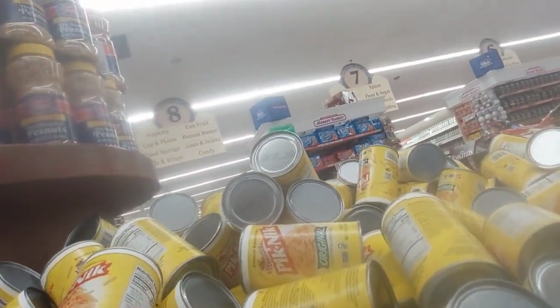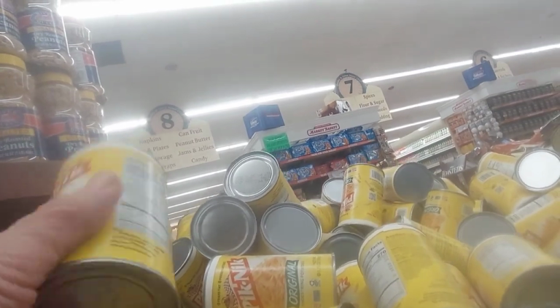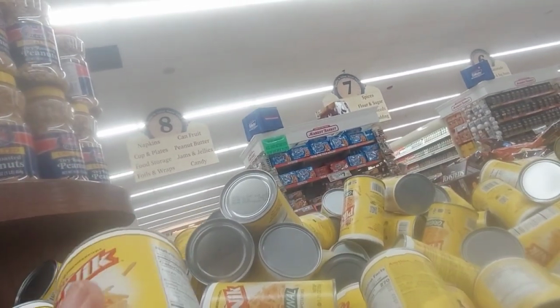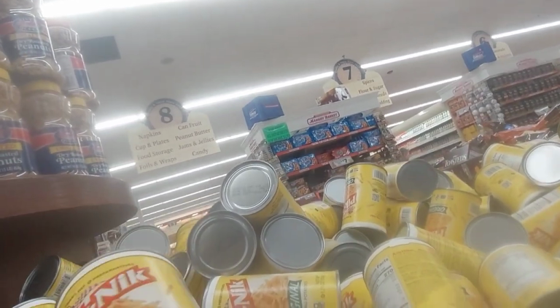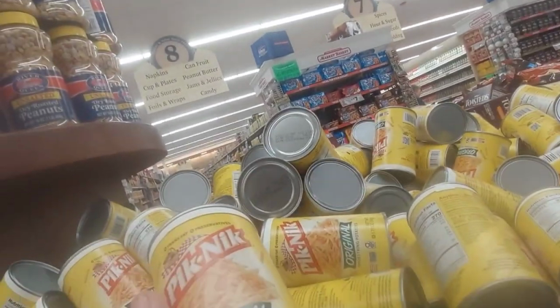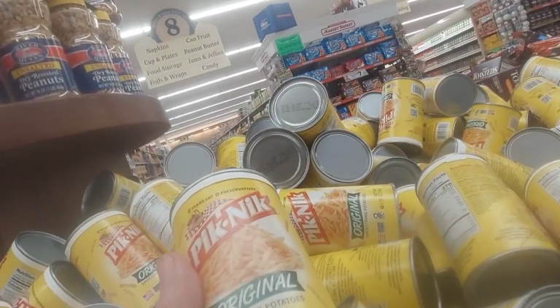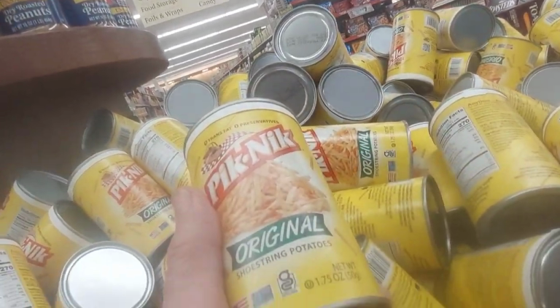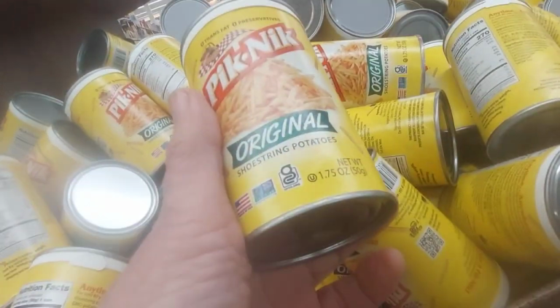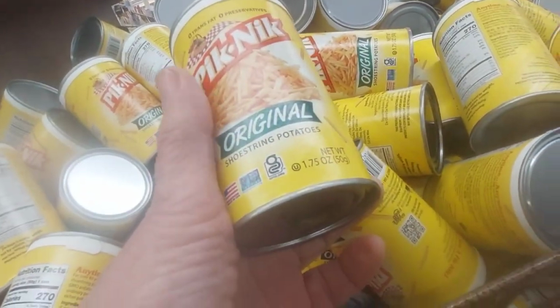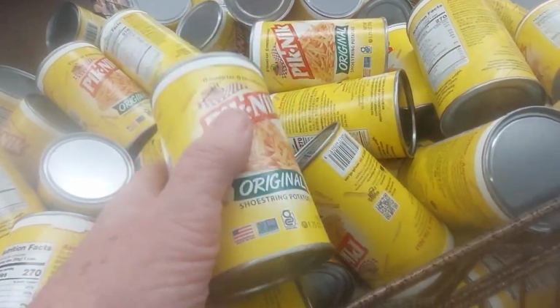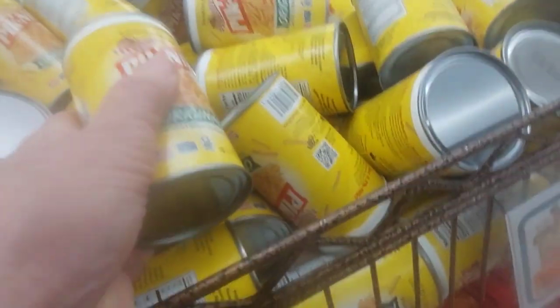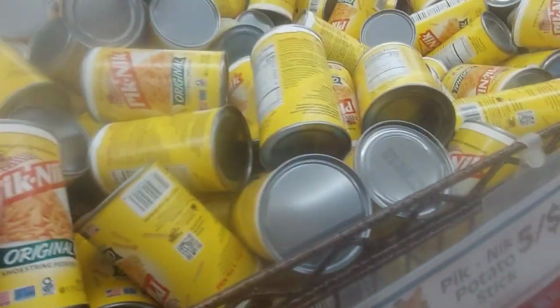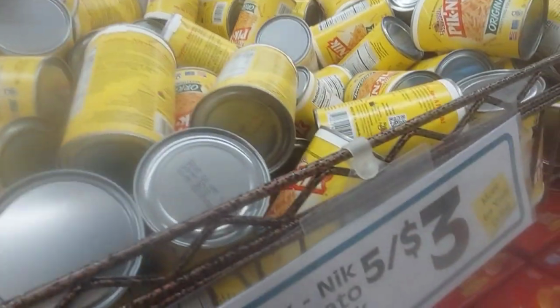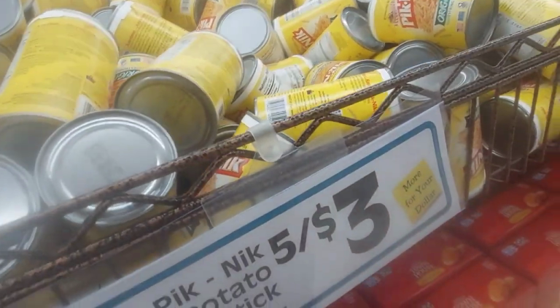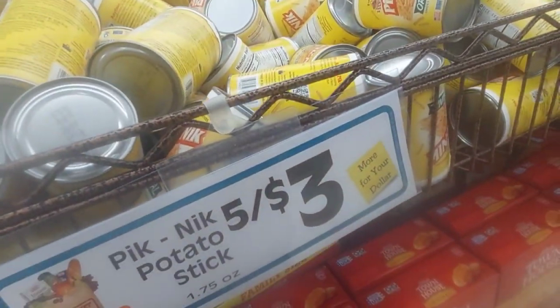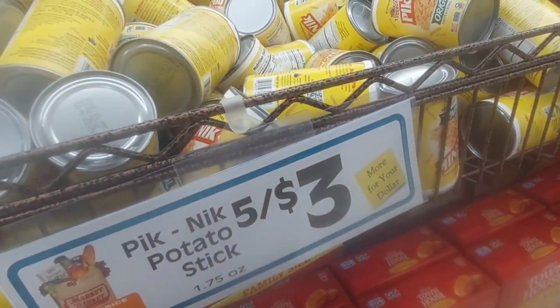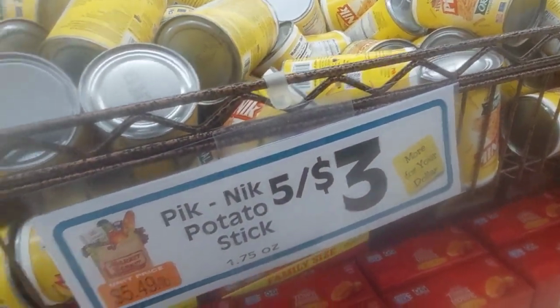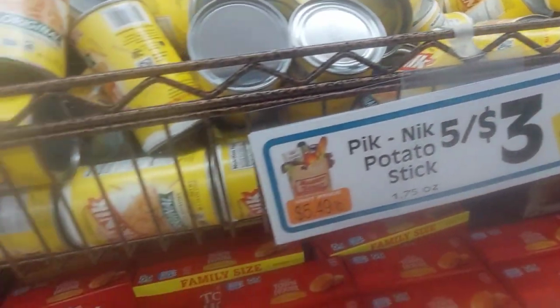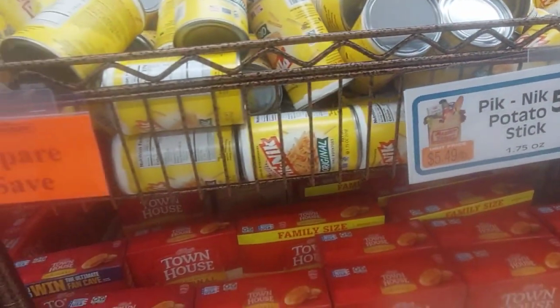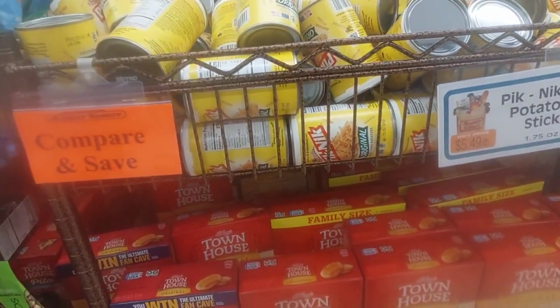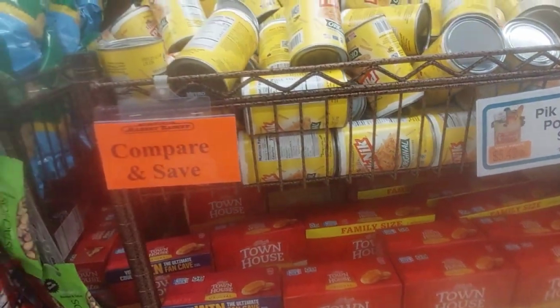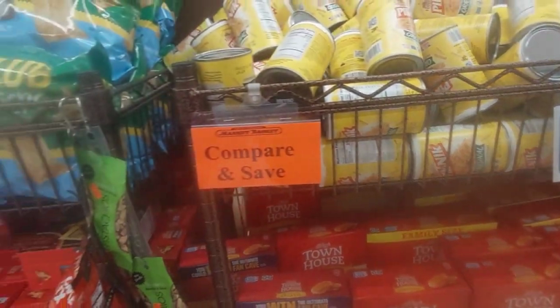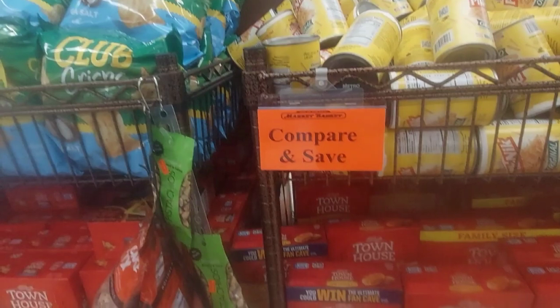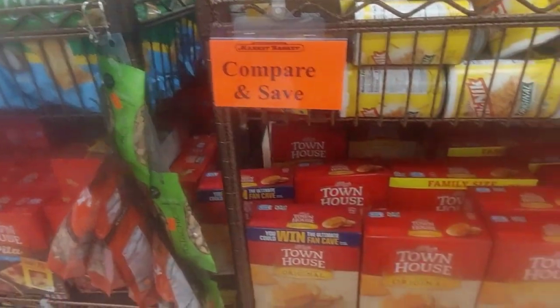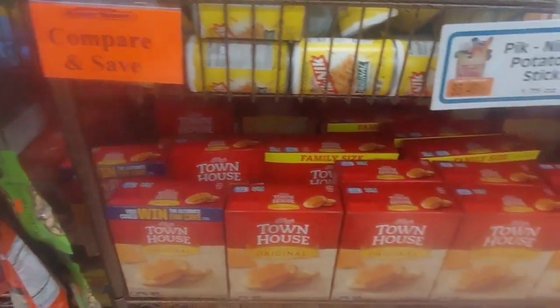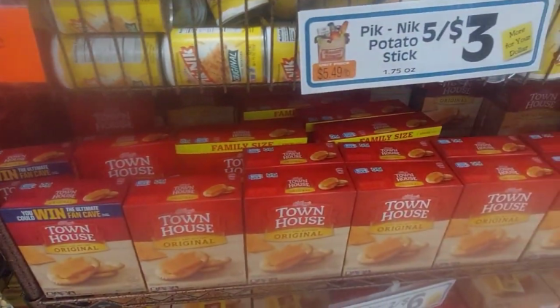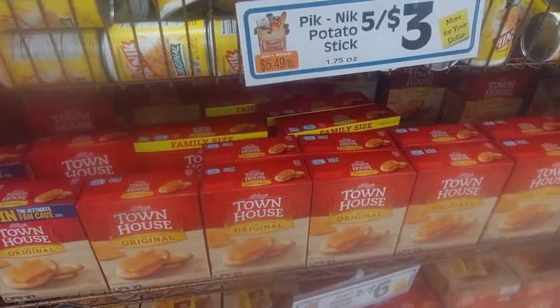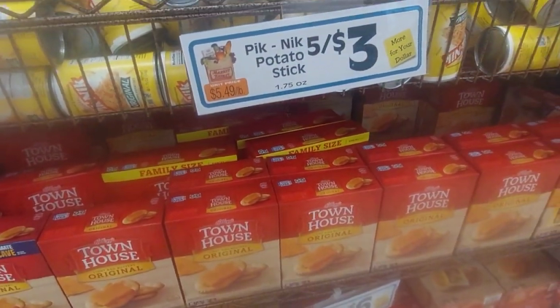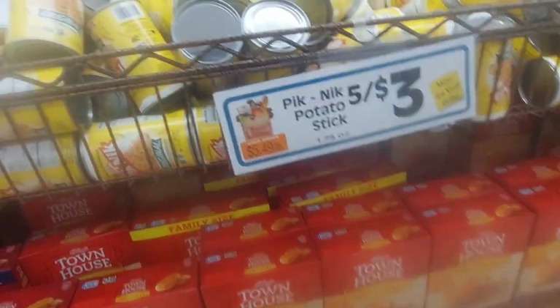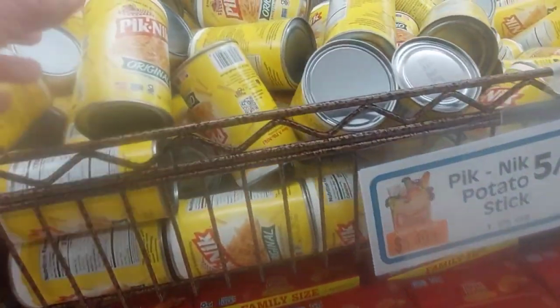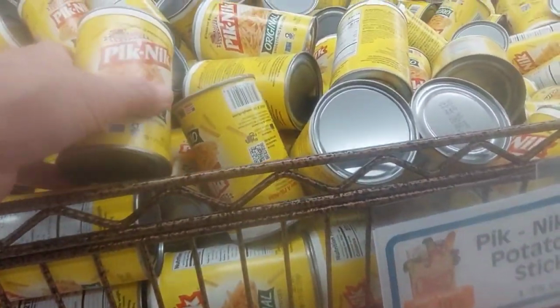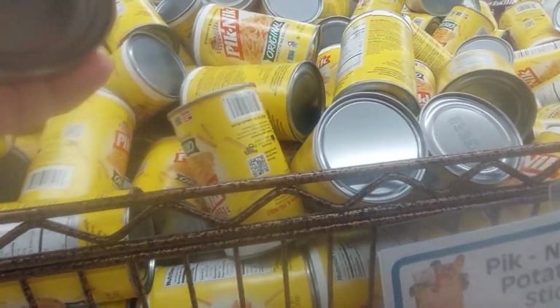Look at this — potato sticks! I haven't had any of them since I was a kid. I think I'm going to get some just to try. They're five for $3. I don't think I can get five of them, but here are some of the items — let's get it.